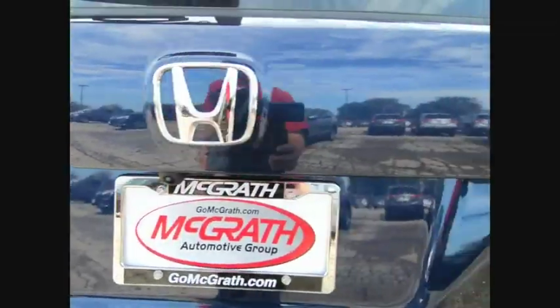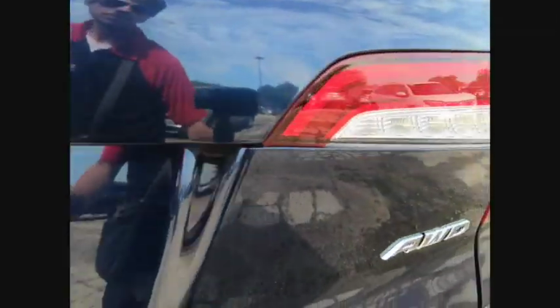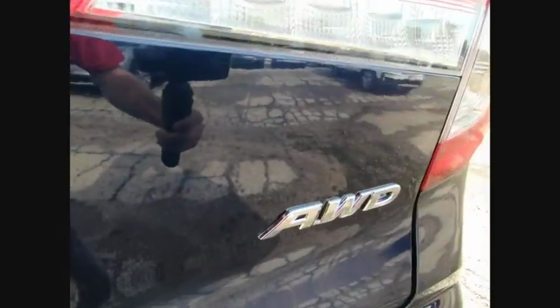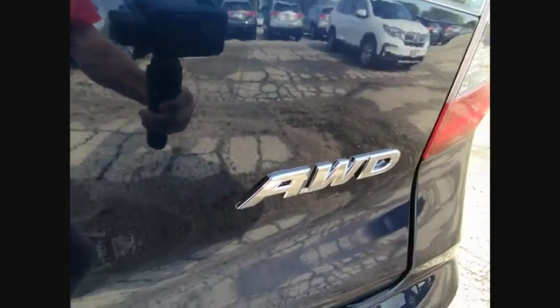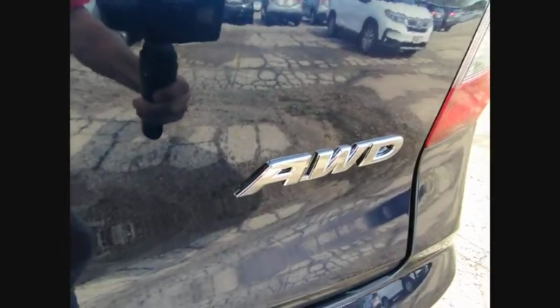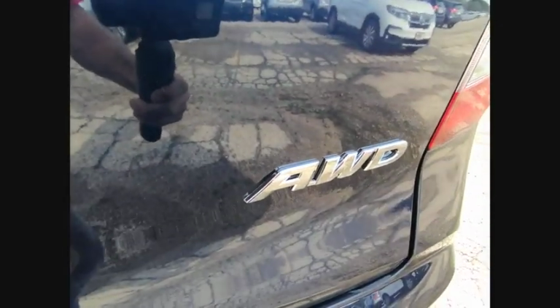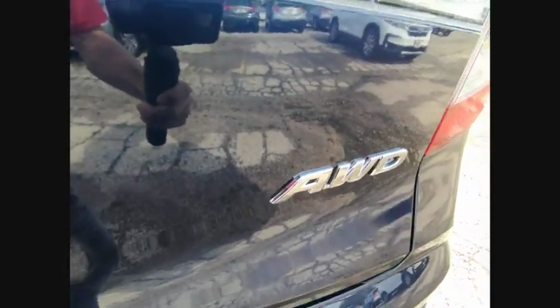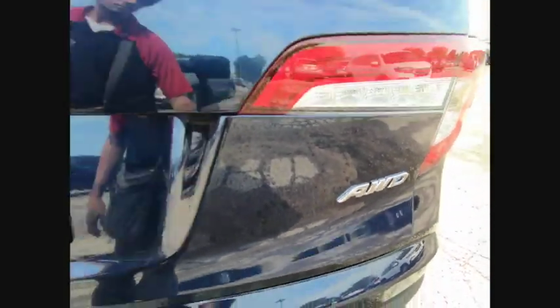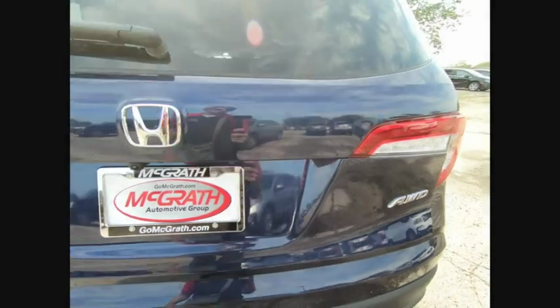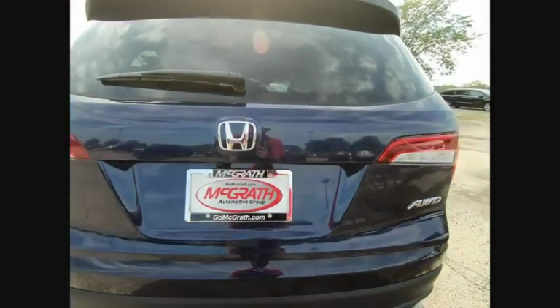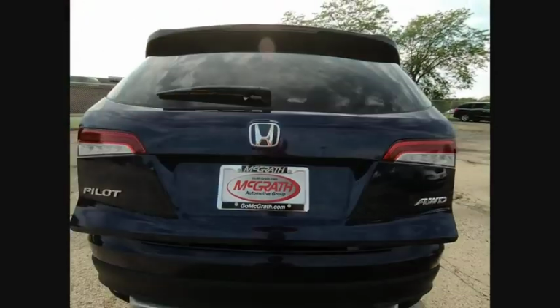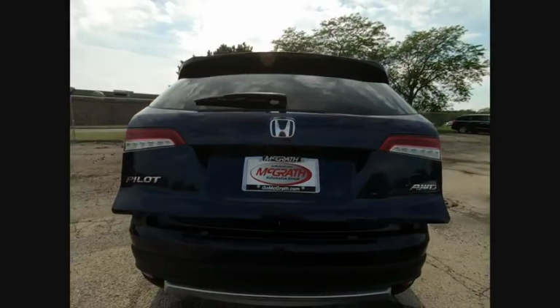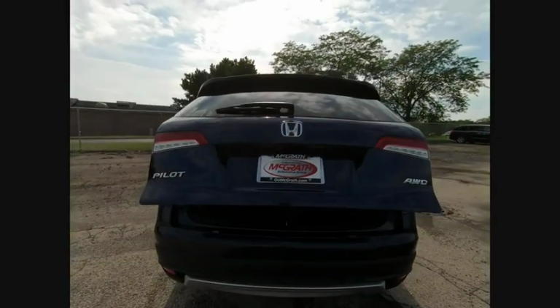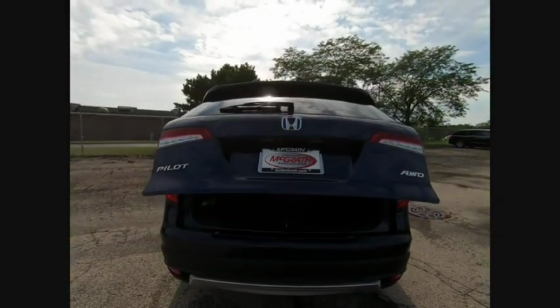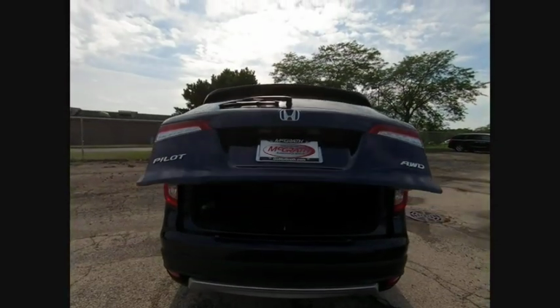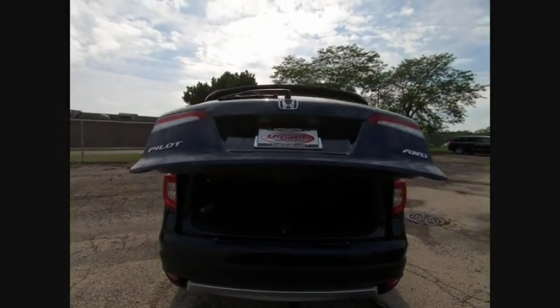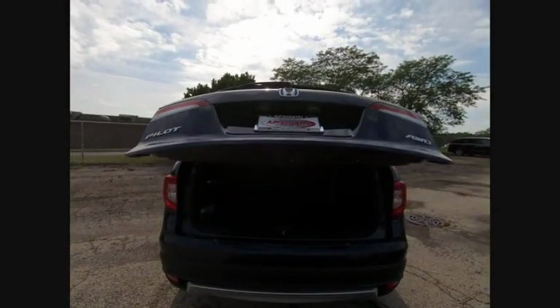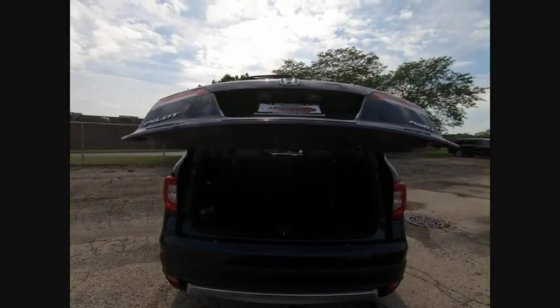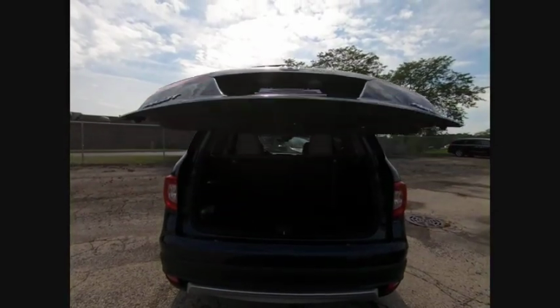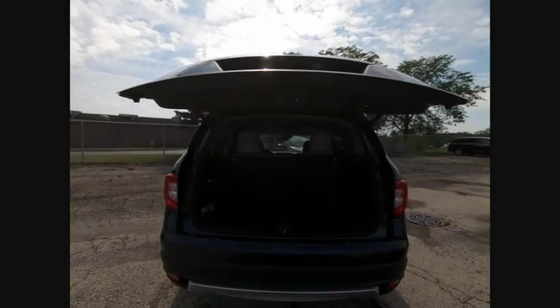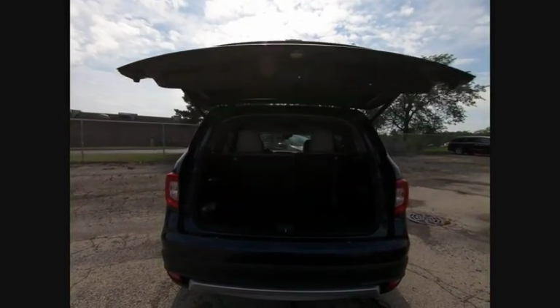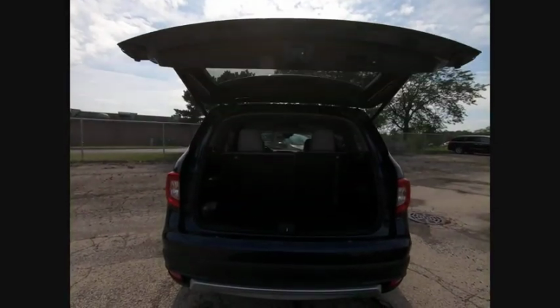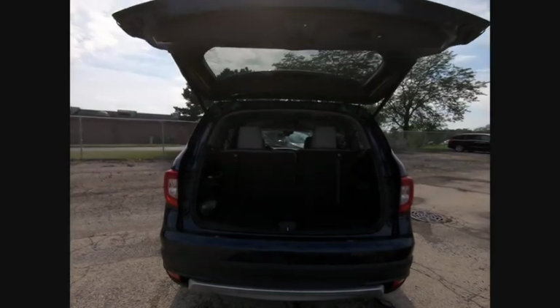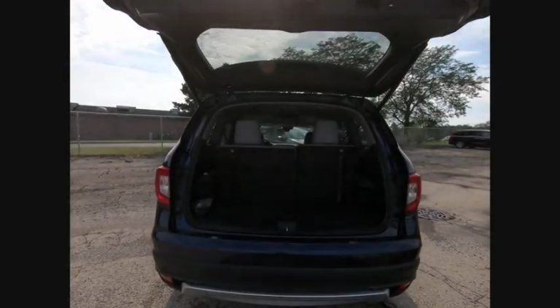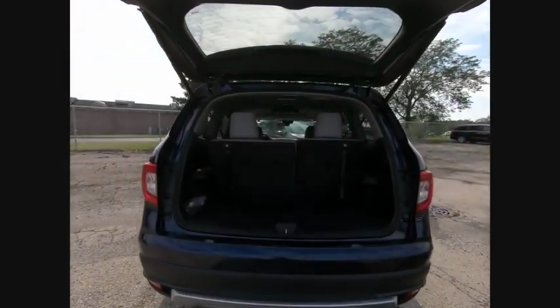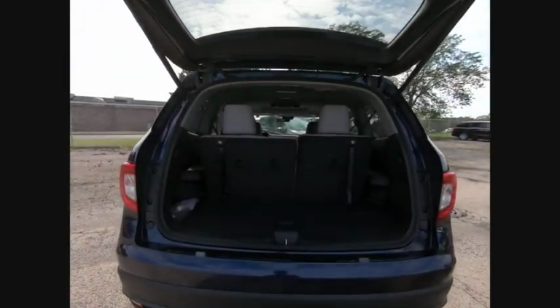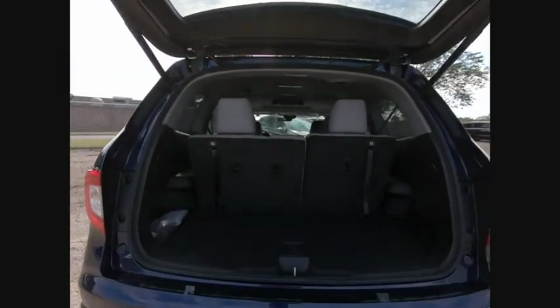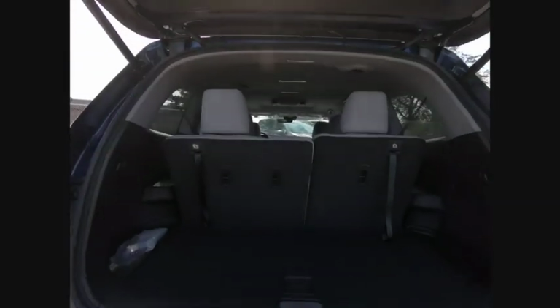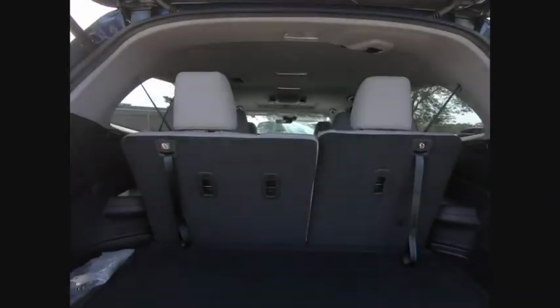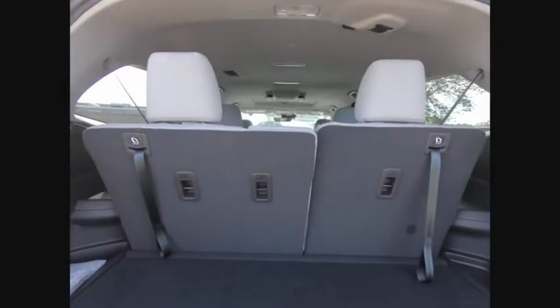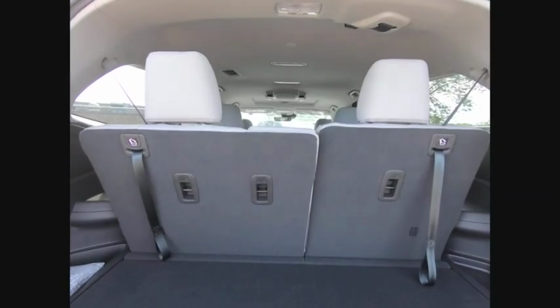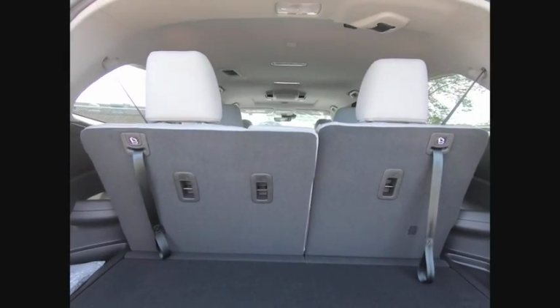Brake assist. Traction control. Stability control. Daytime running lights. If affordable style and reliability are what you're looking for, this vehicle couldn't be more perfect. Drive it today.